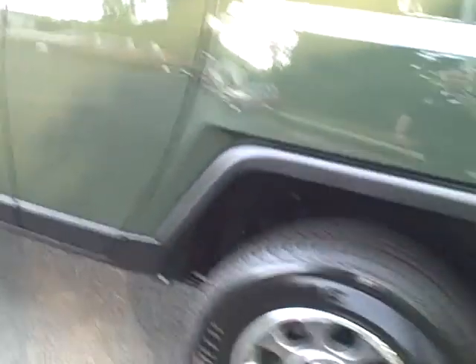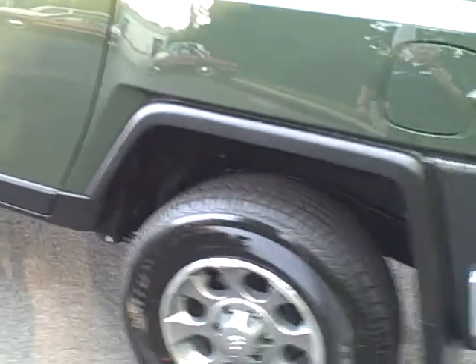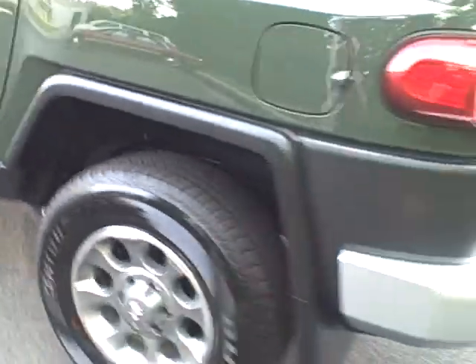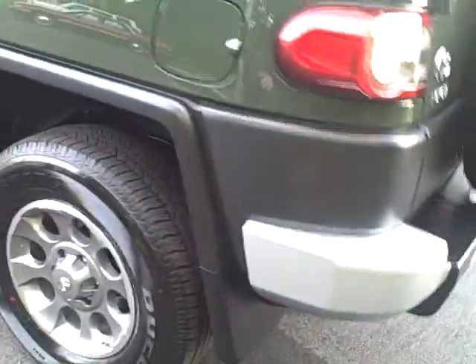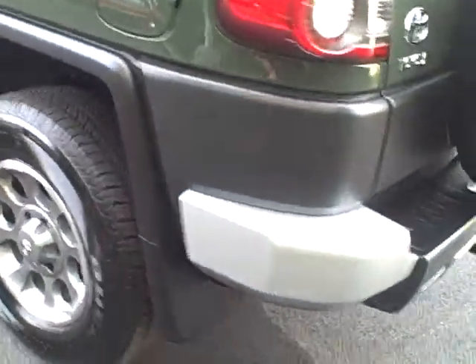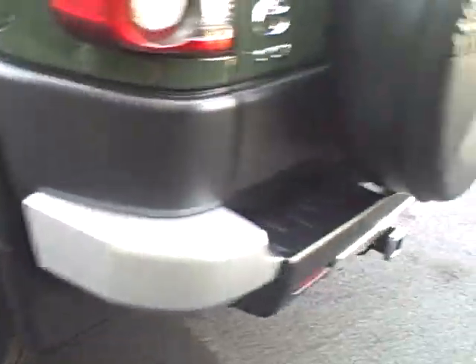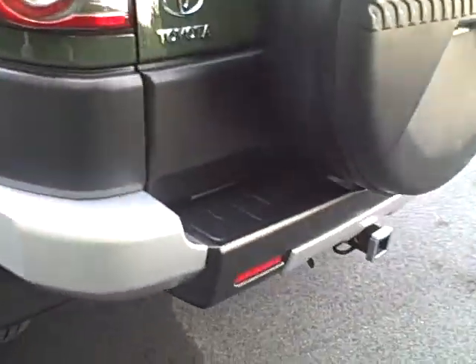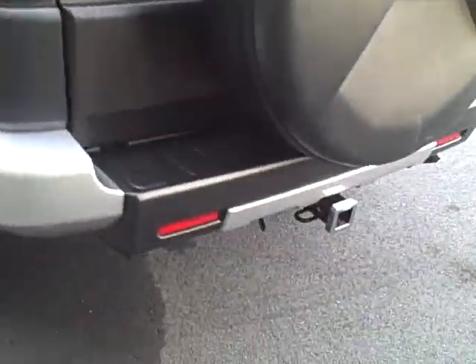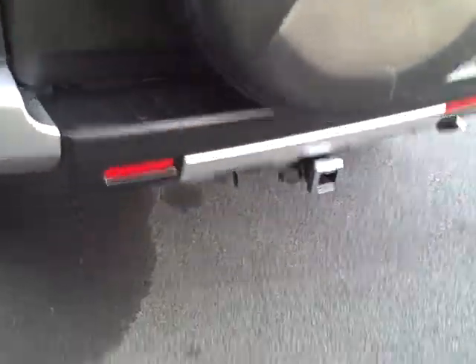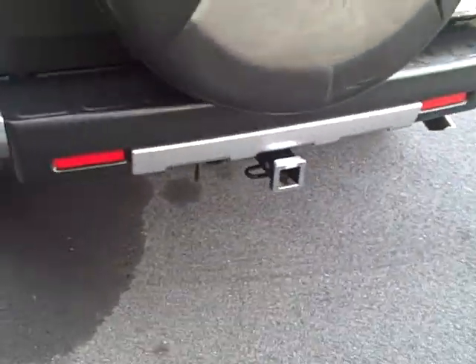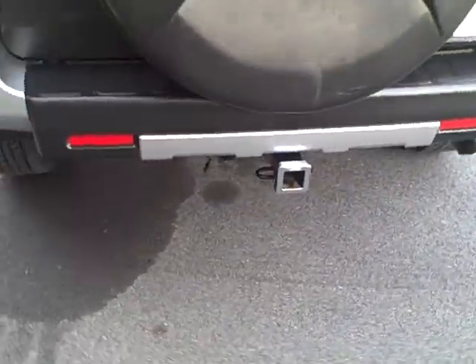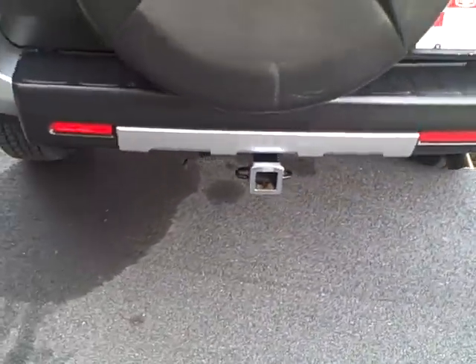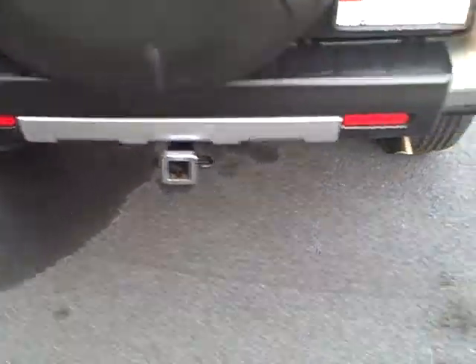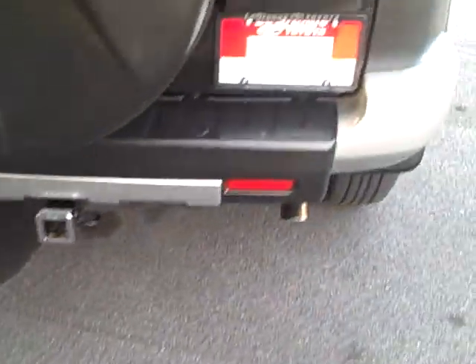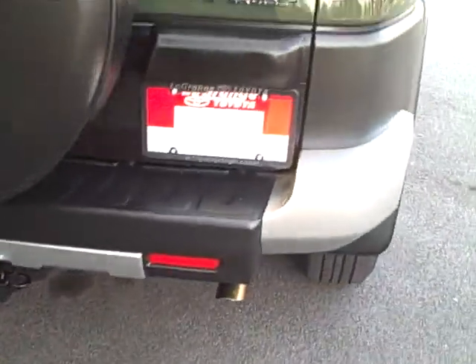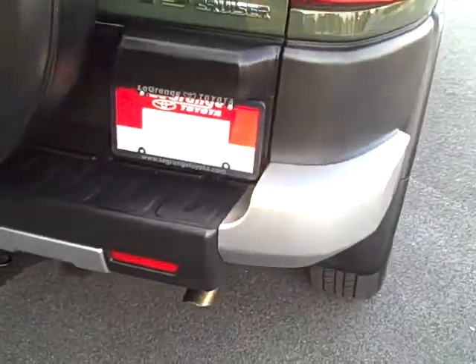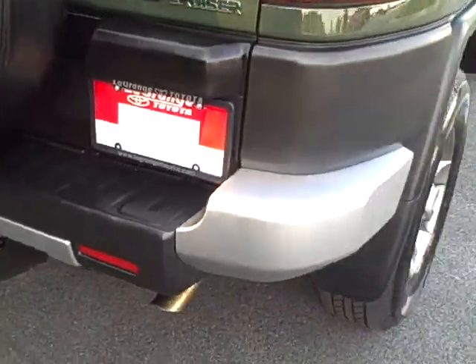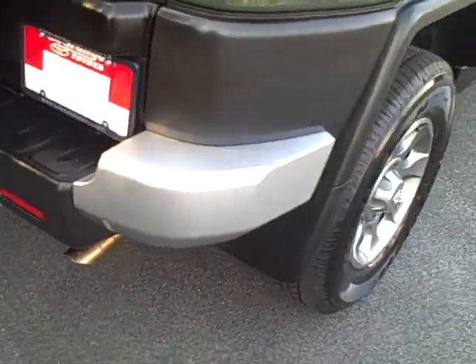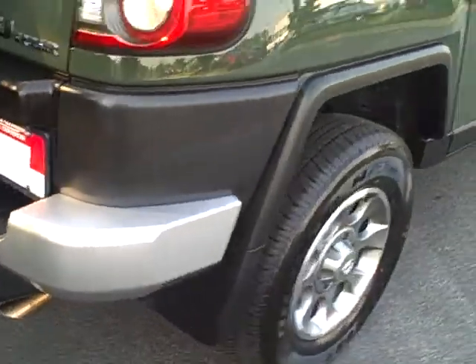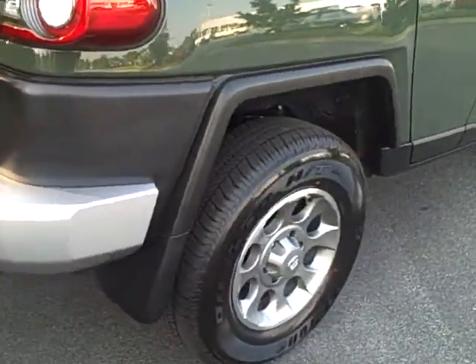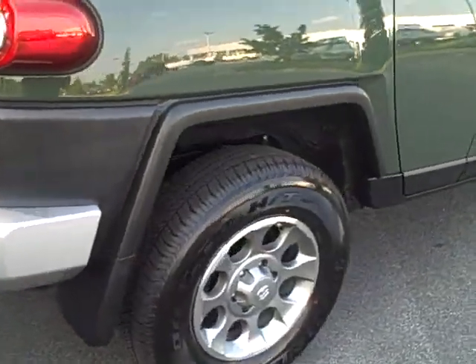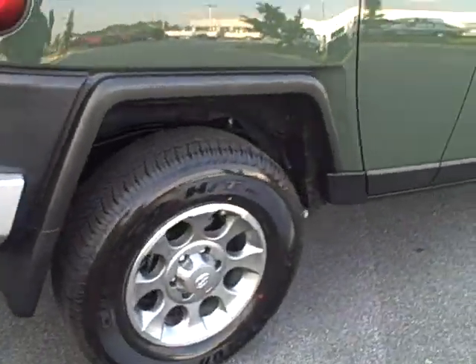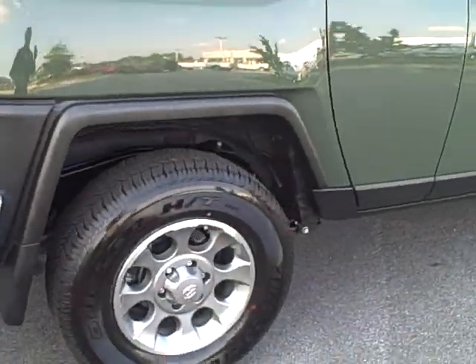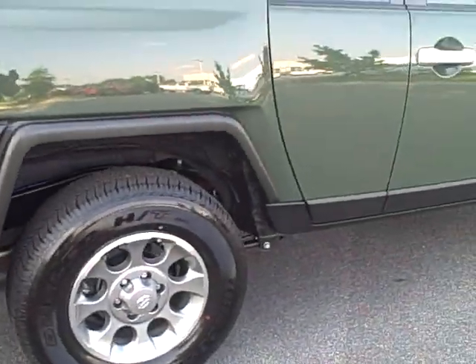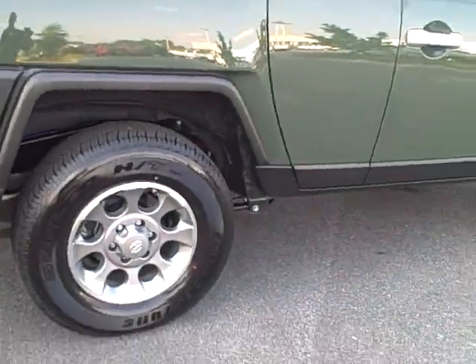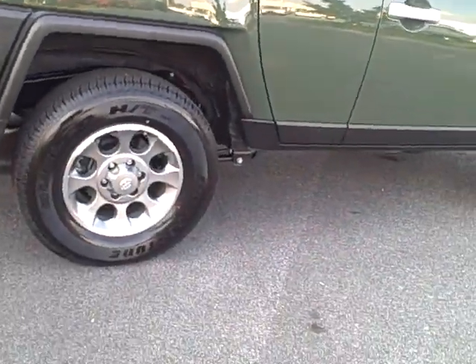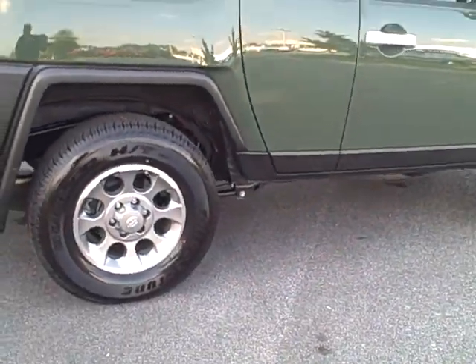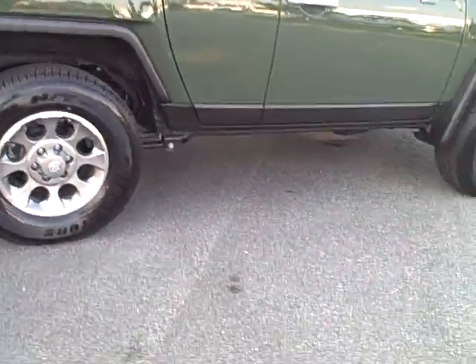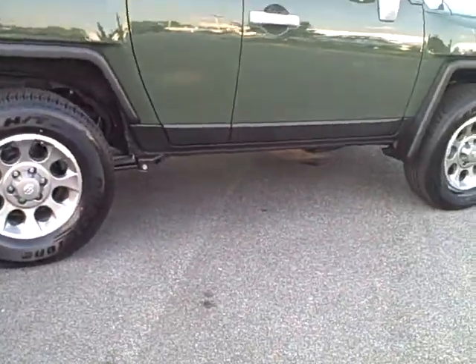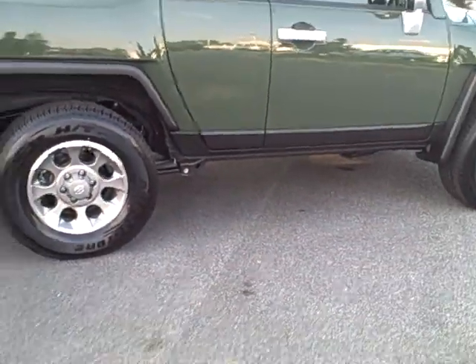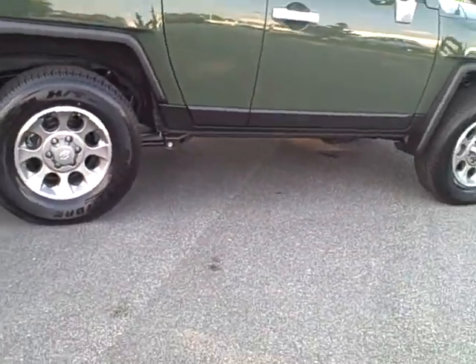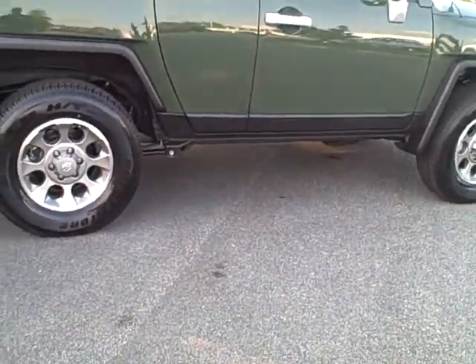Man, this is in awesome shape. It's got the hitch already on there. These are very rare — we found this thing and jumped all over it.